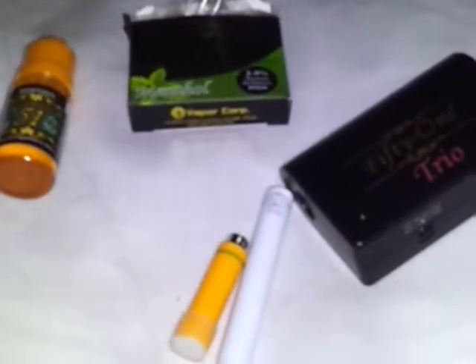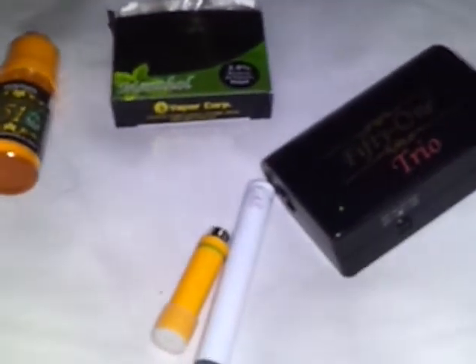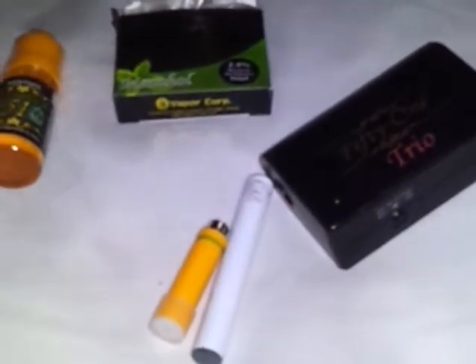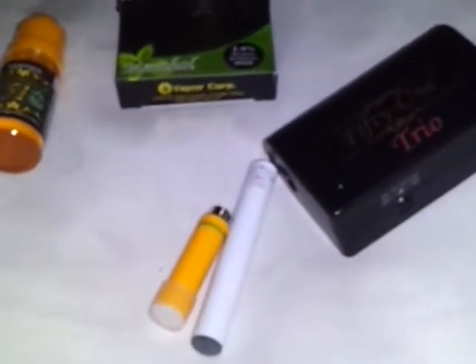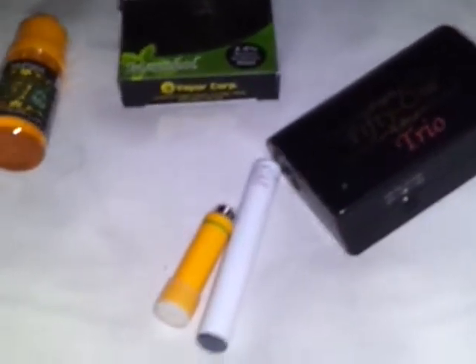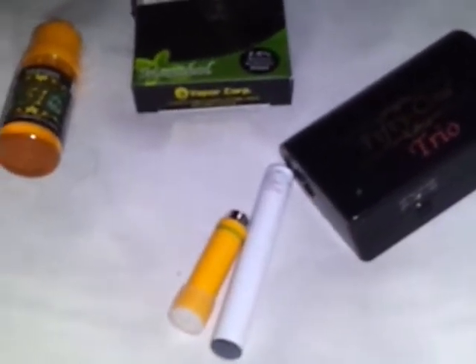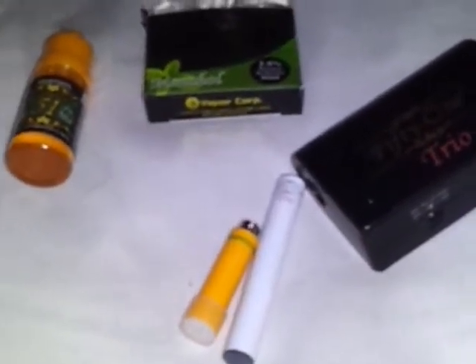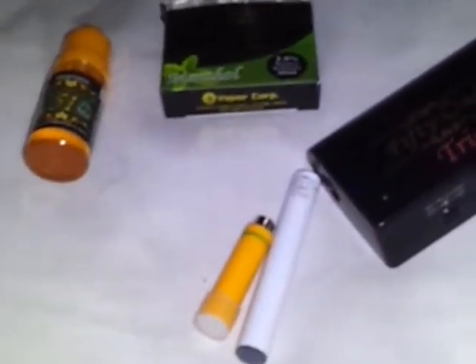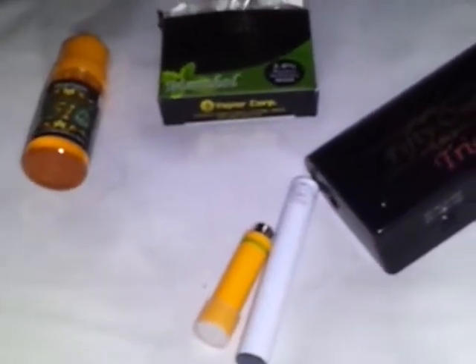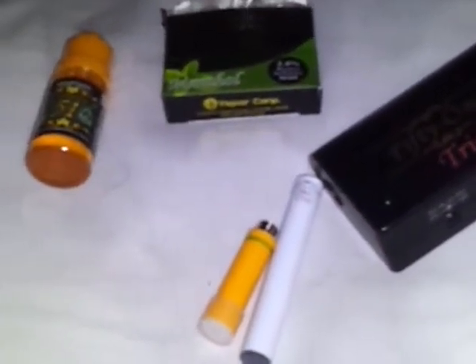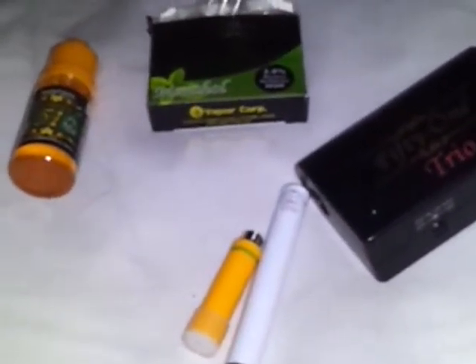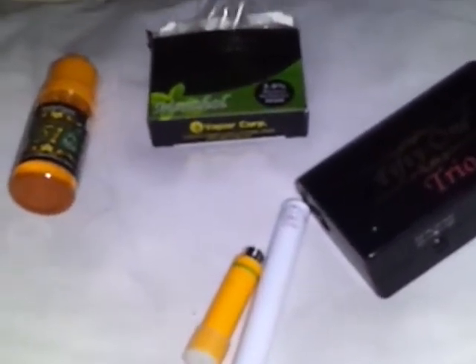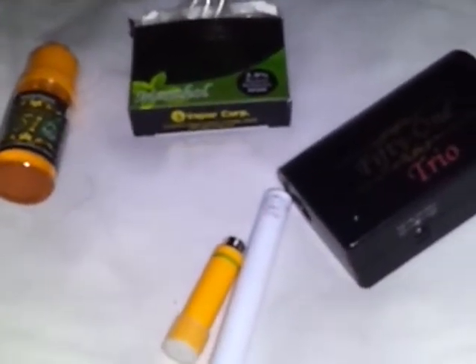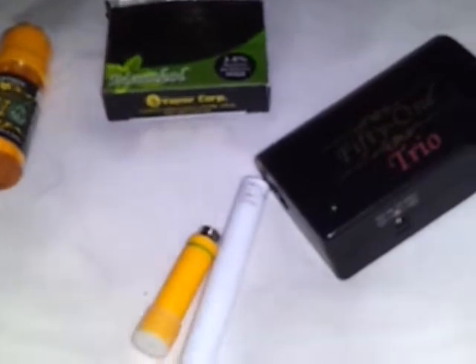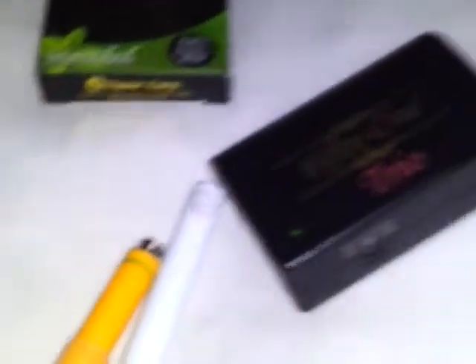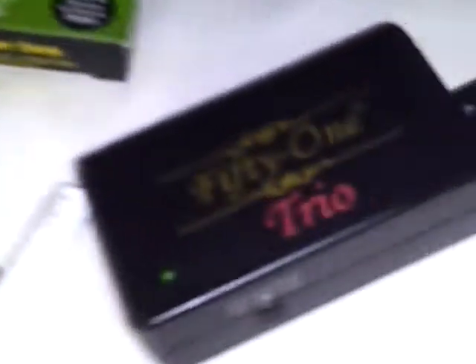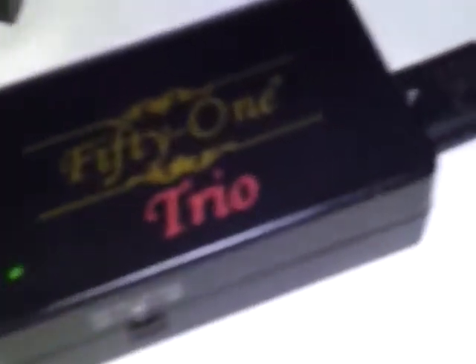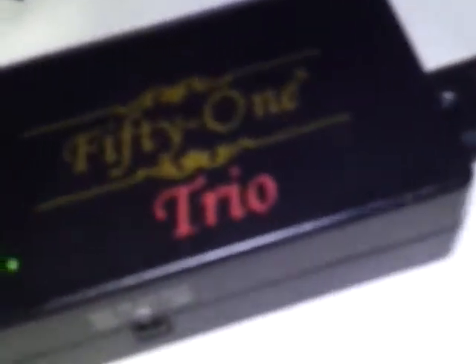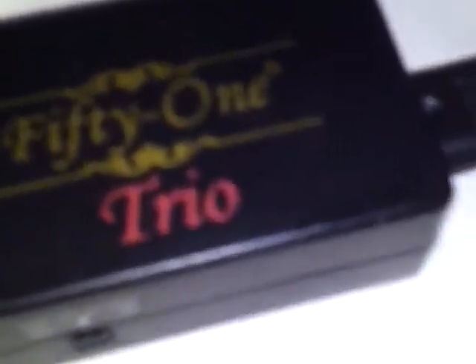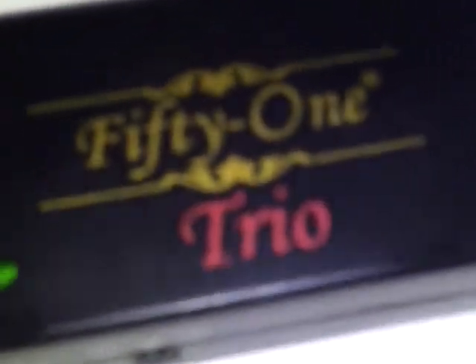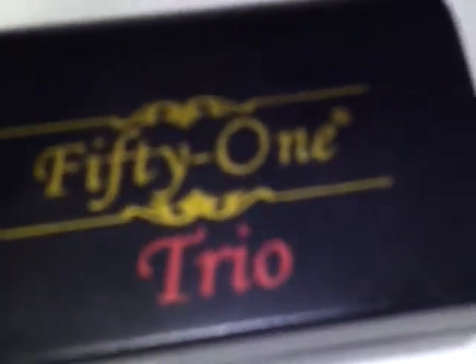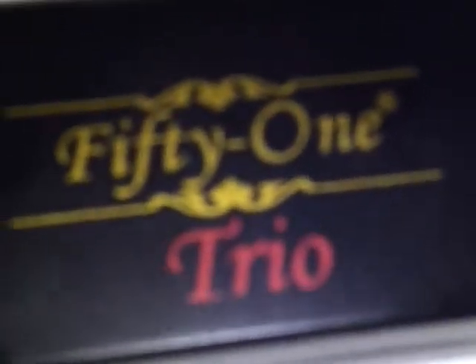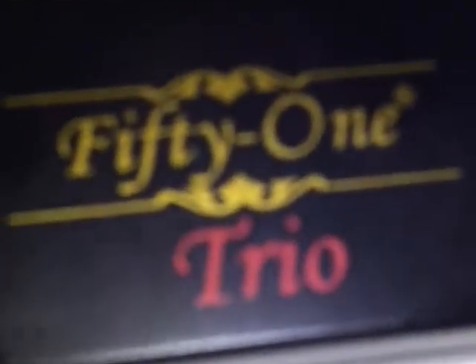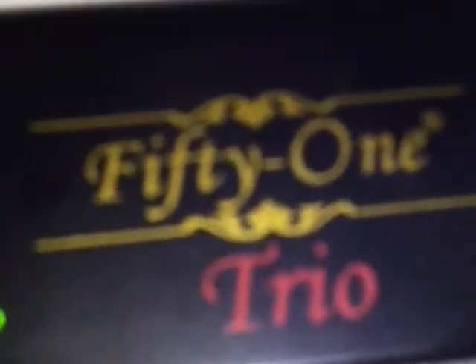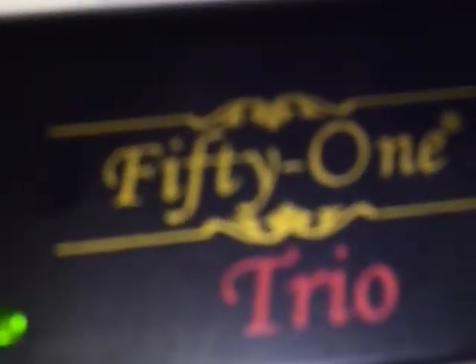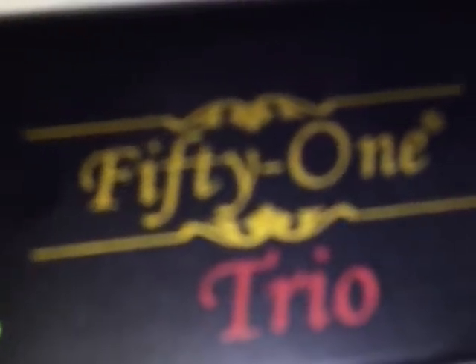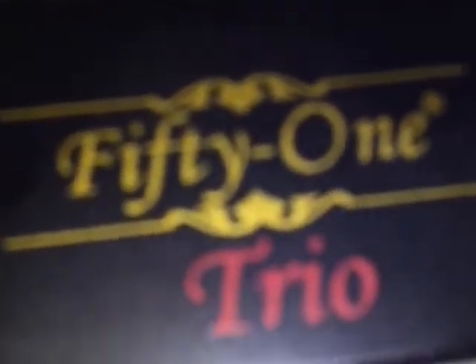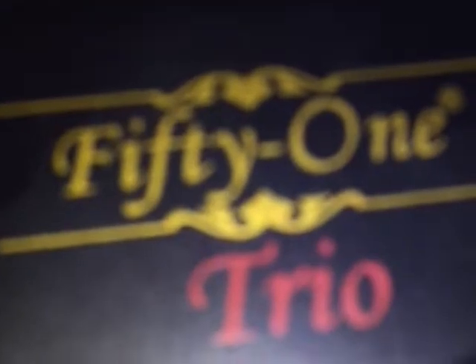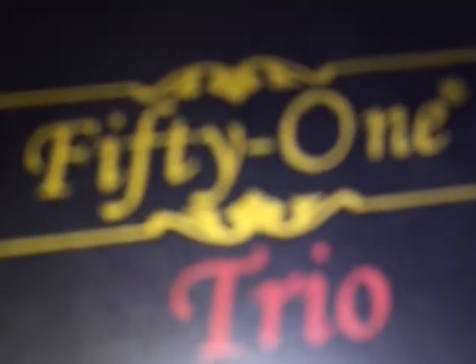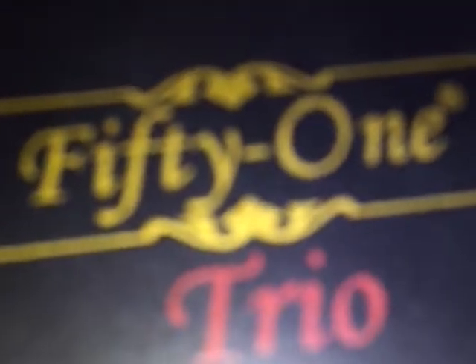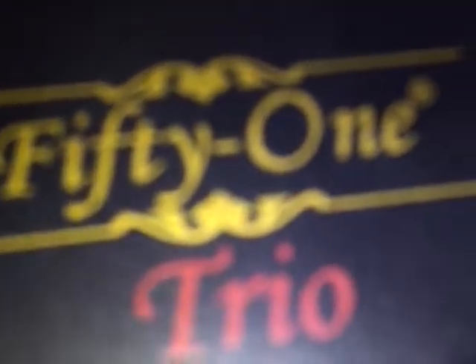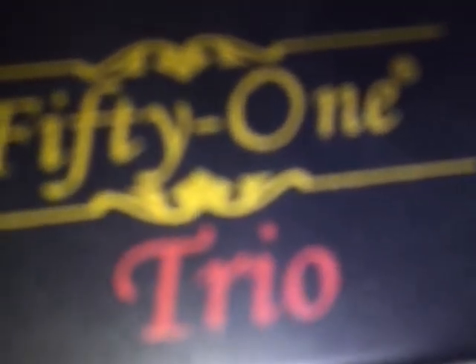You can find any and all of this at ecigmass.com. If you're interested in the 51 Trio, tell Frieda that David sent you.